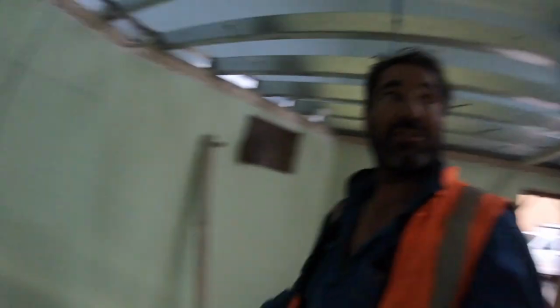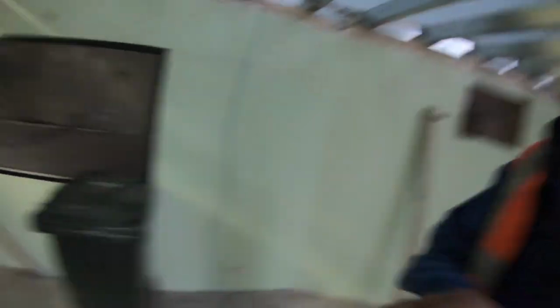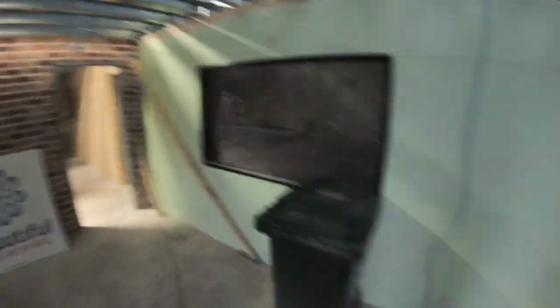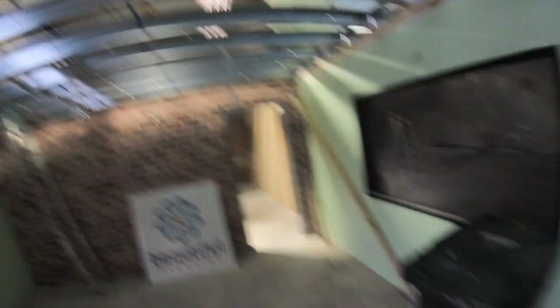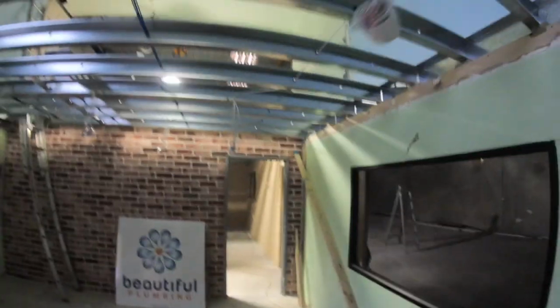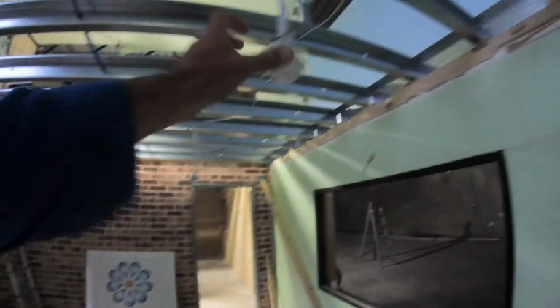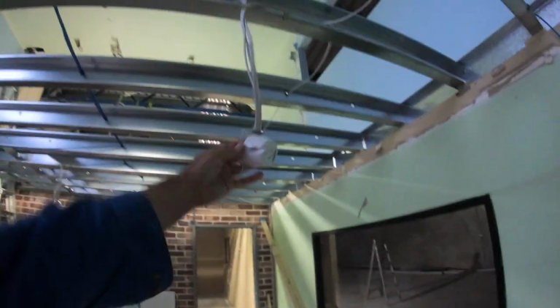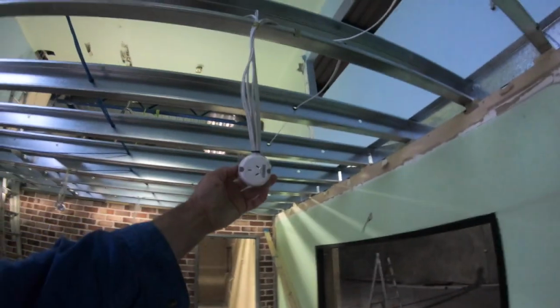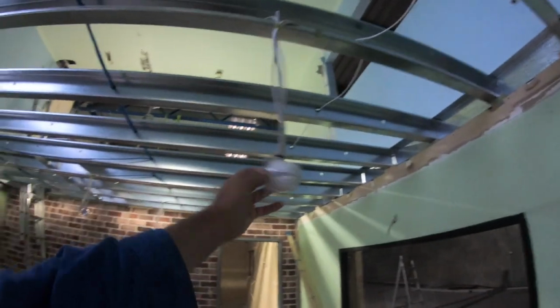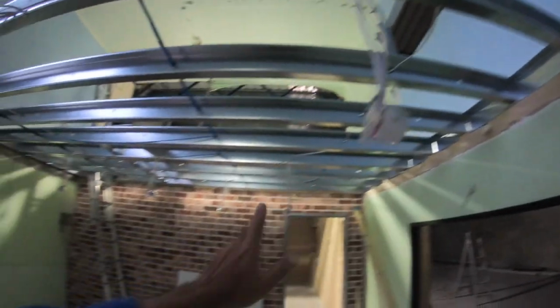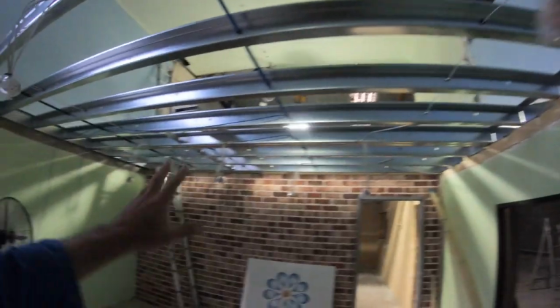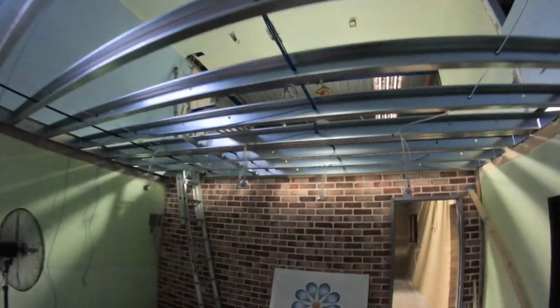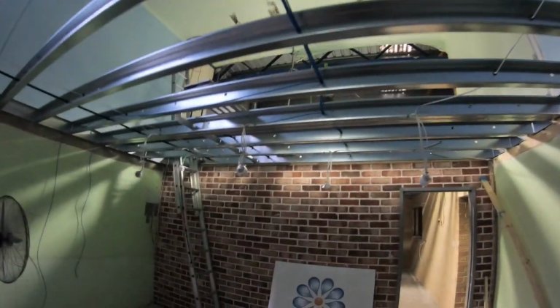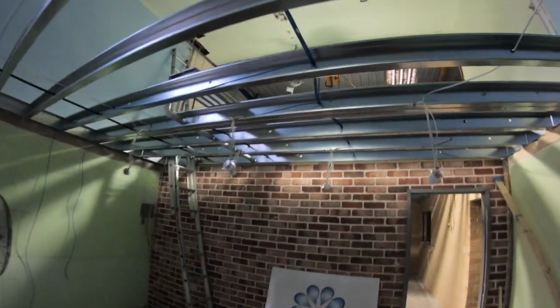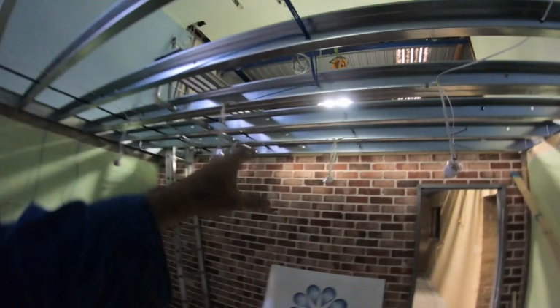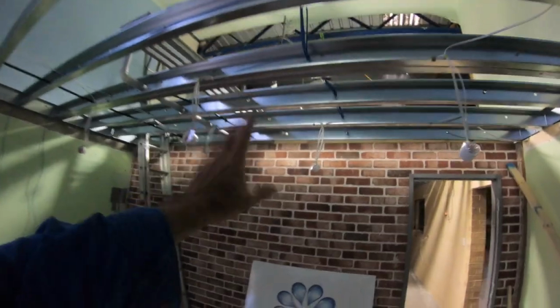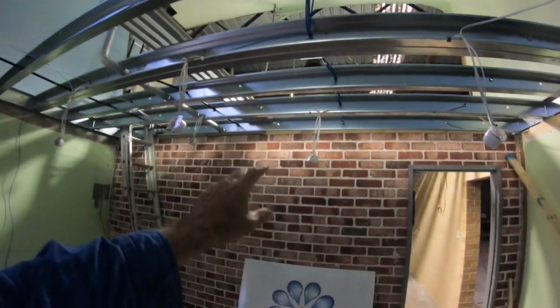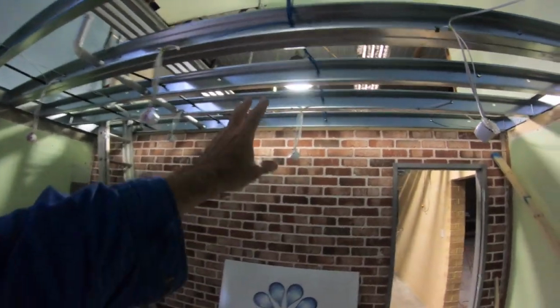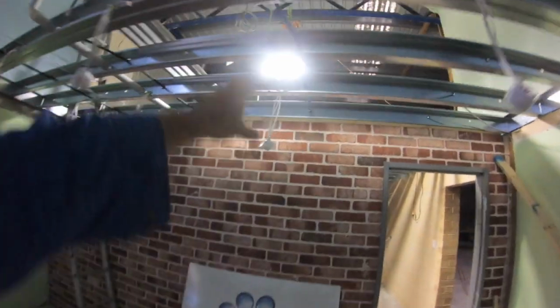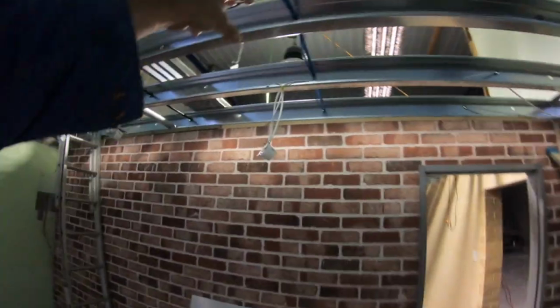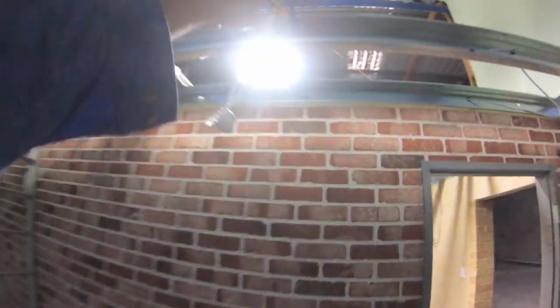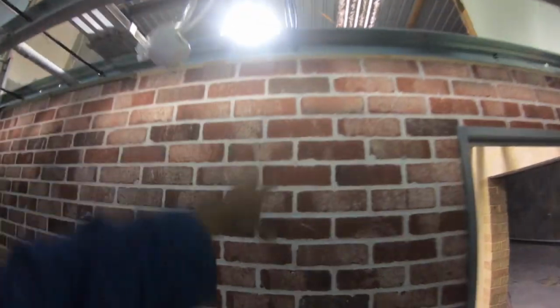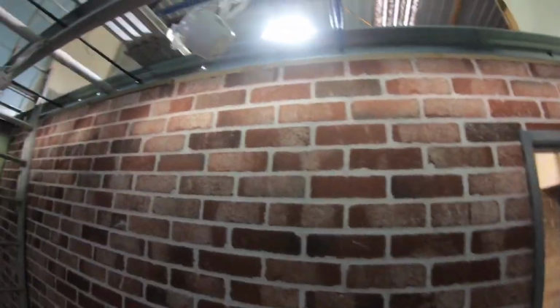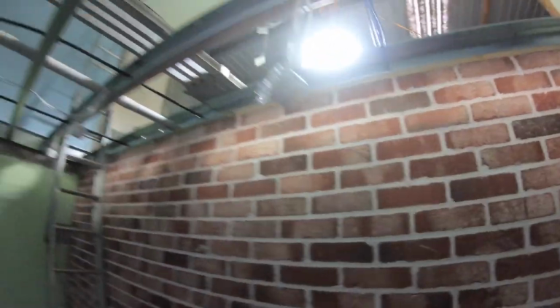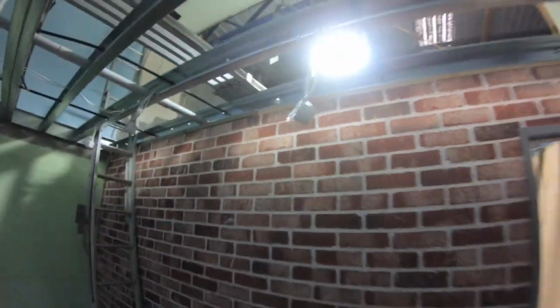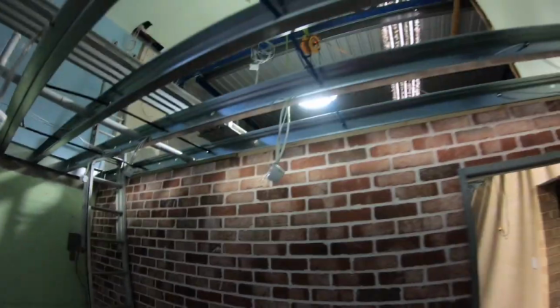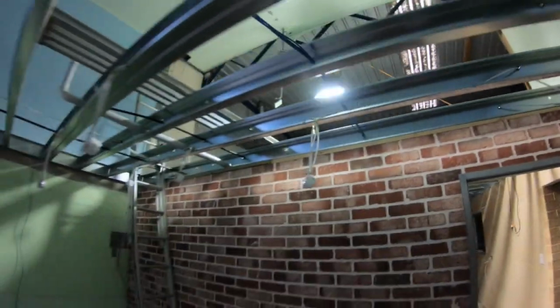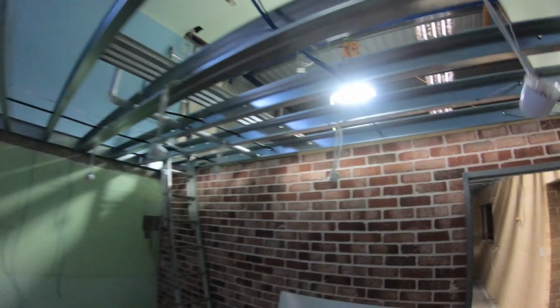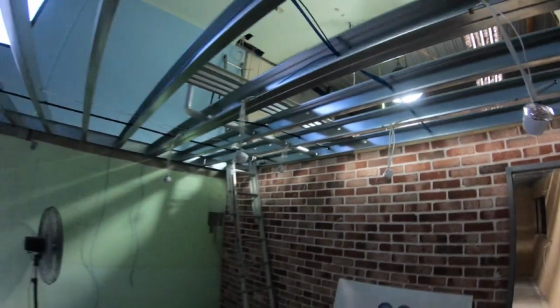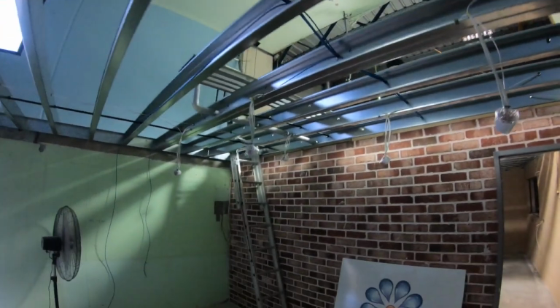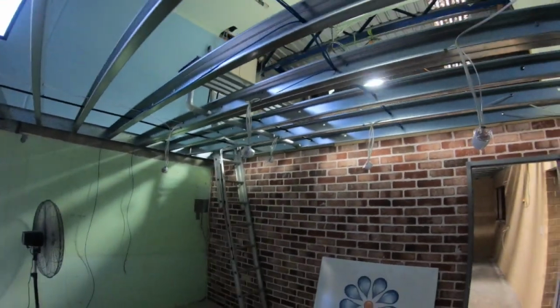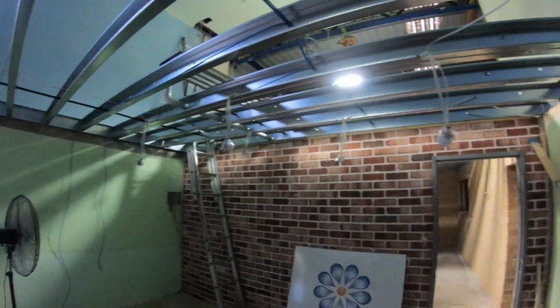You can see all these cables hanging down there for the downlights in the future. I've put three downlights to shine into this brick wall to make it a bit of a feature — it's going to look great.